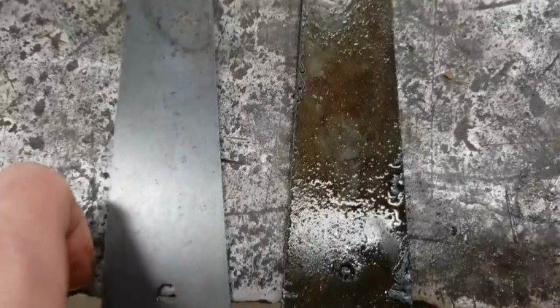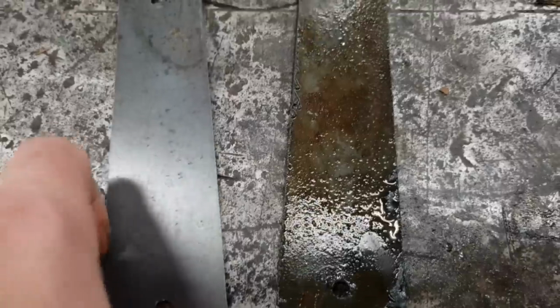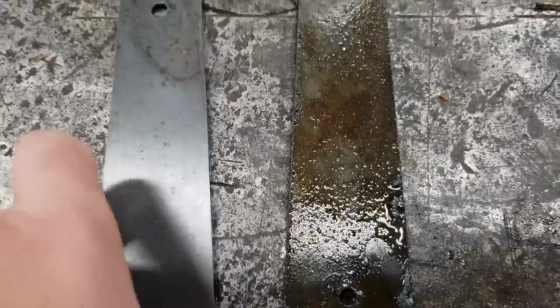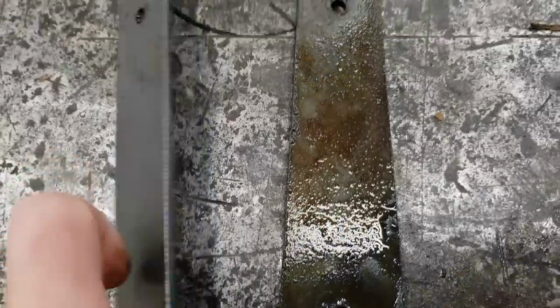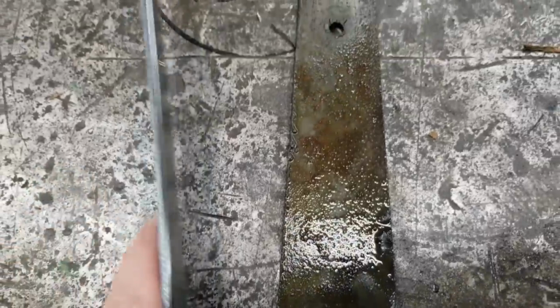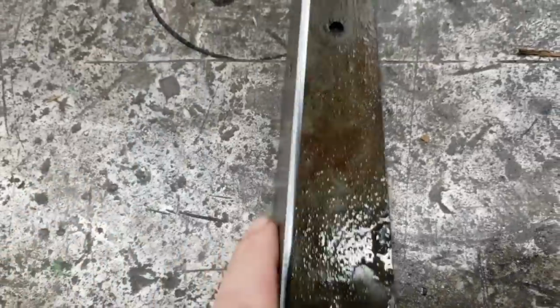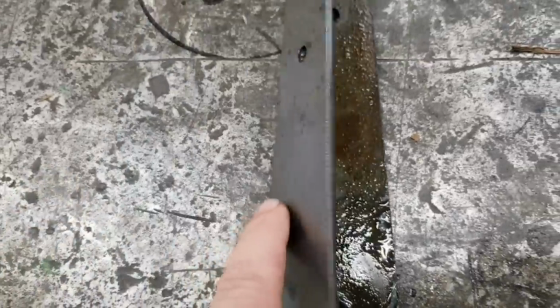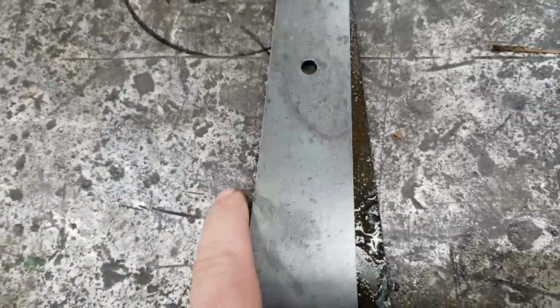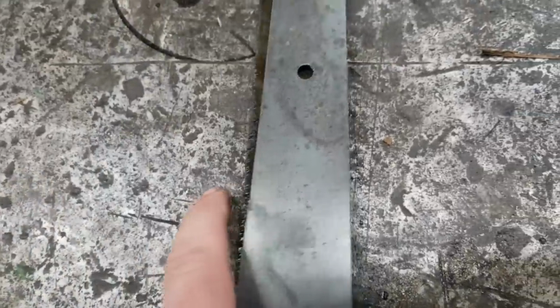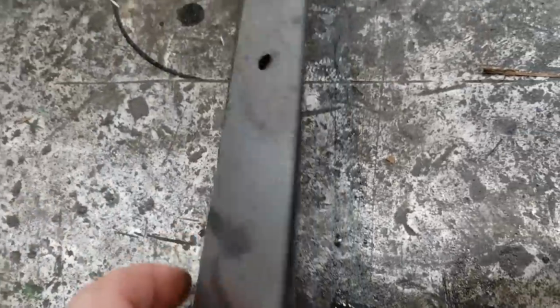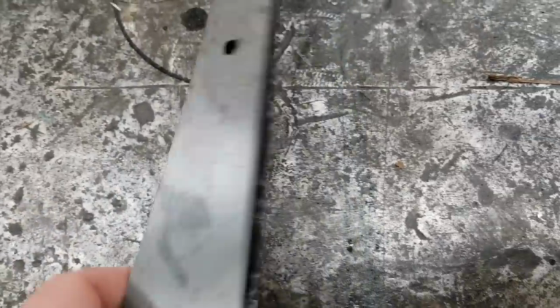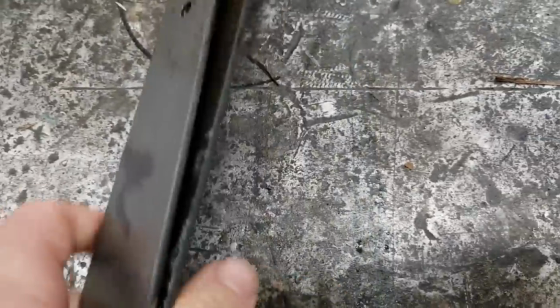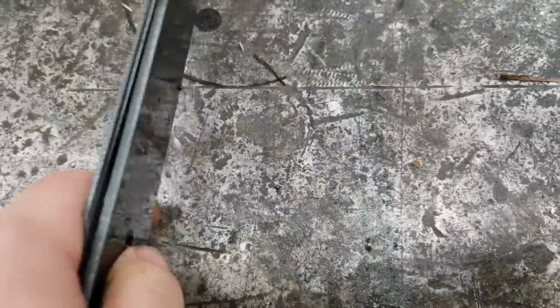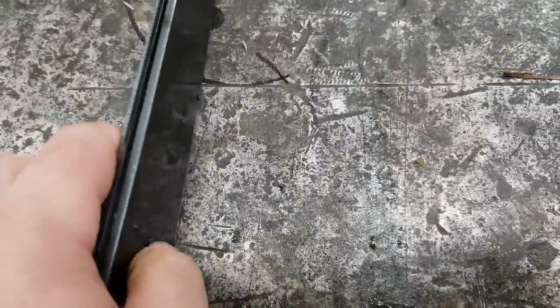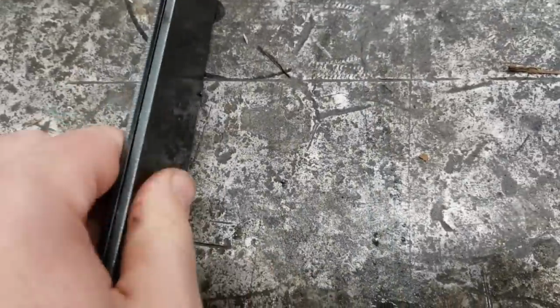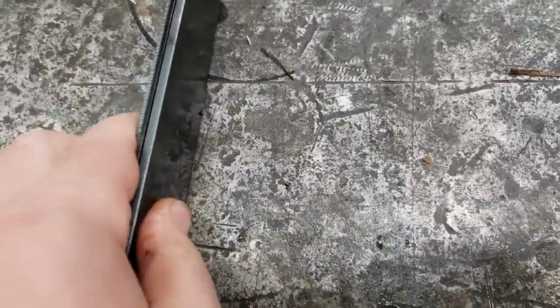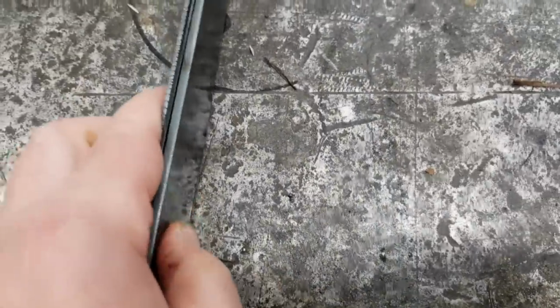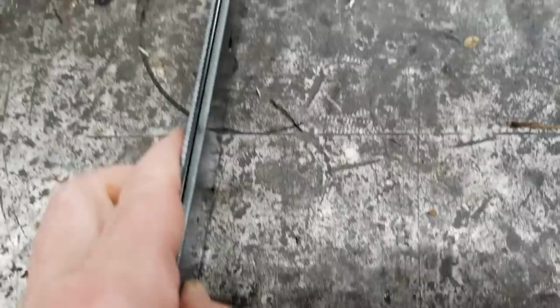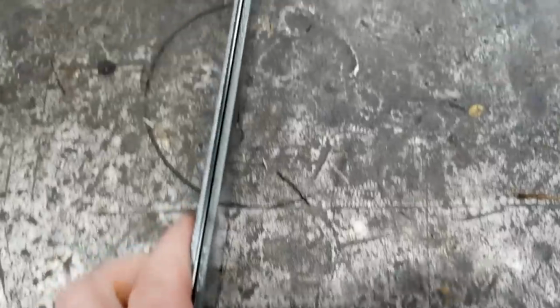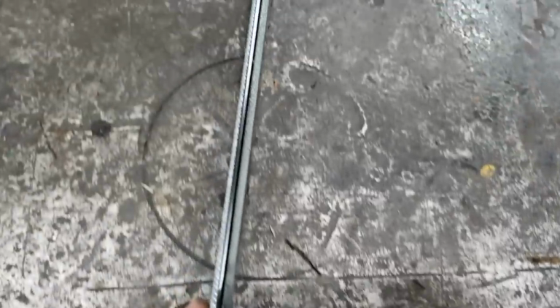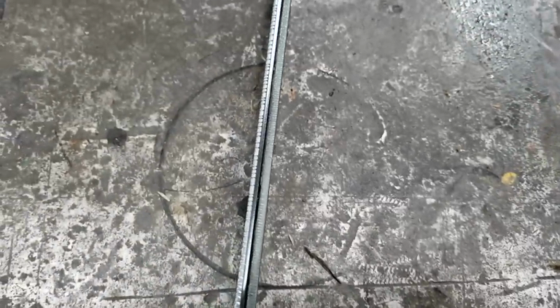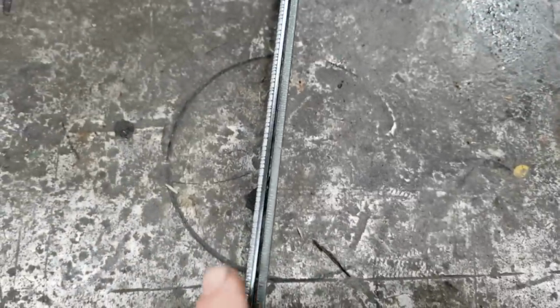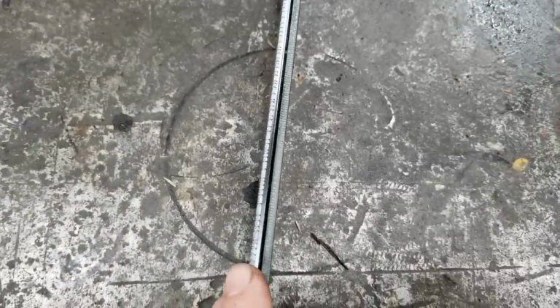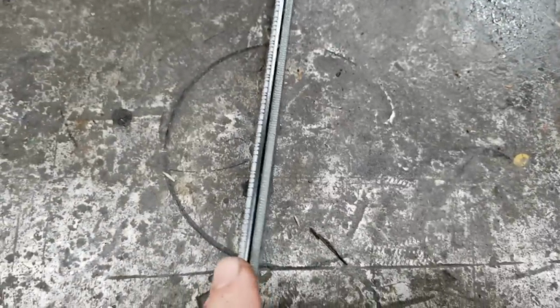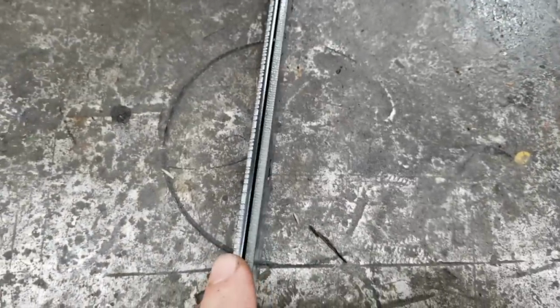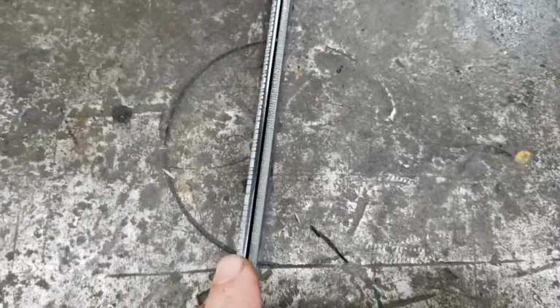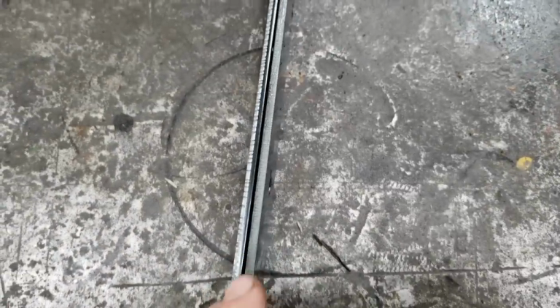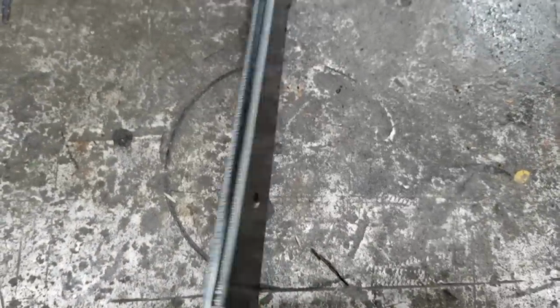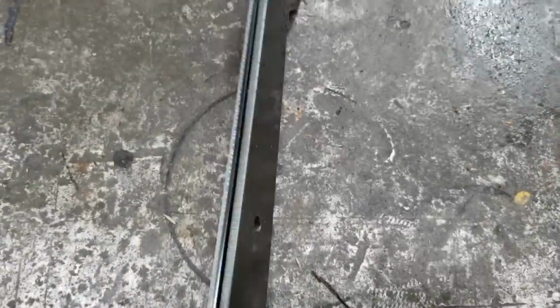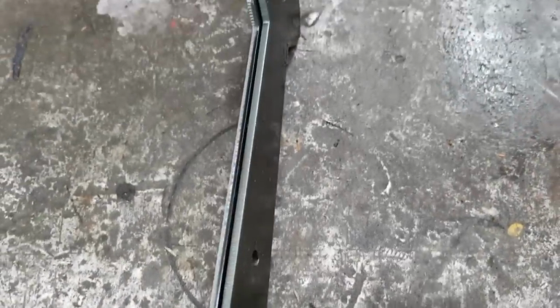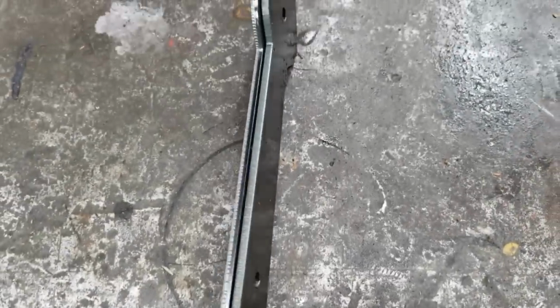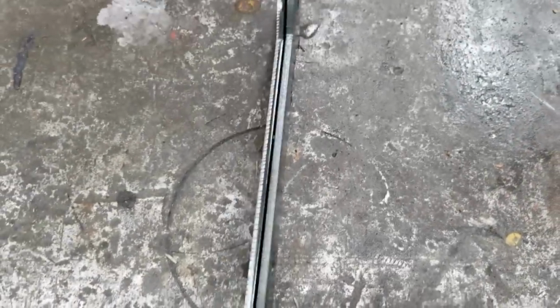And then let's stand them up on edge and look at the edge quality and also the dimensions. Let me get those lined up a little bit better.